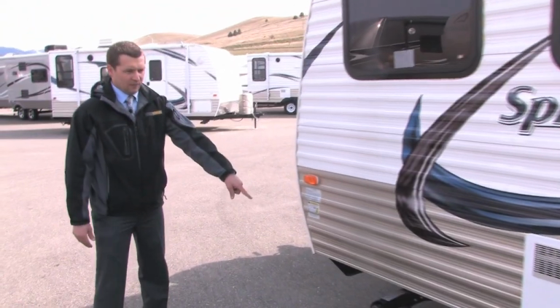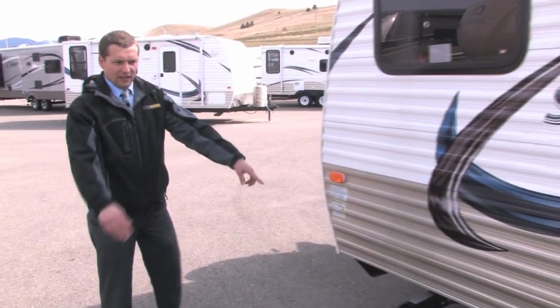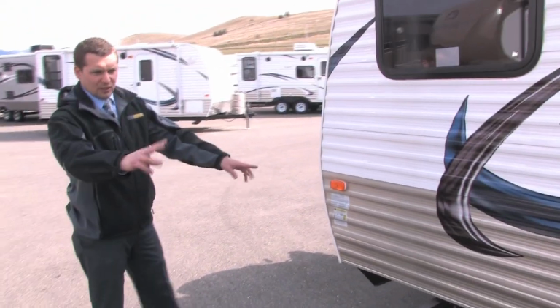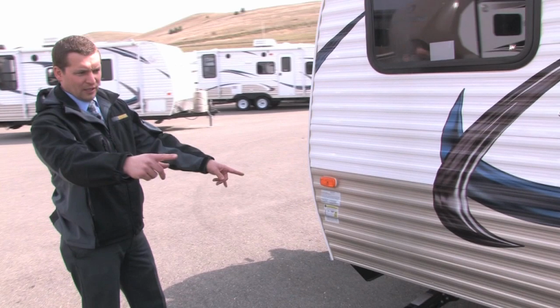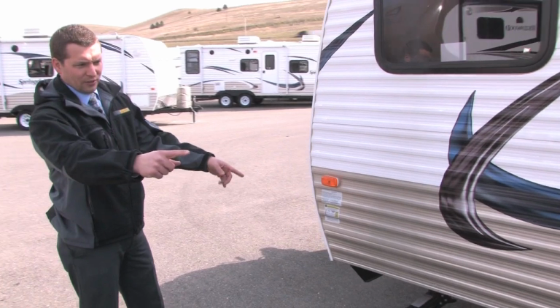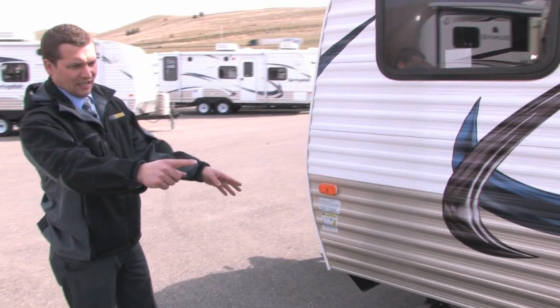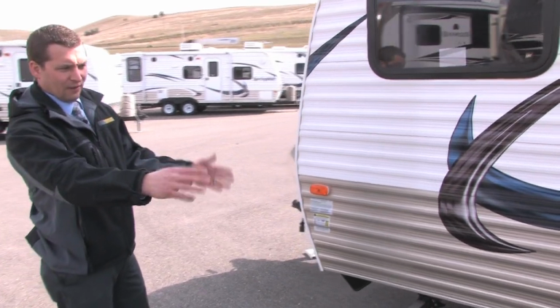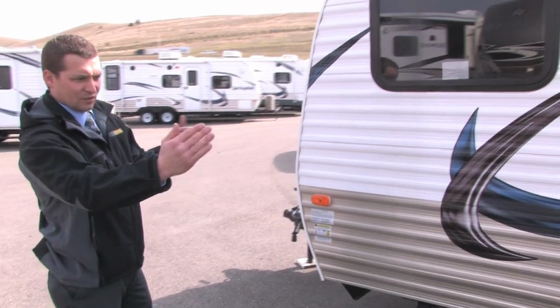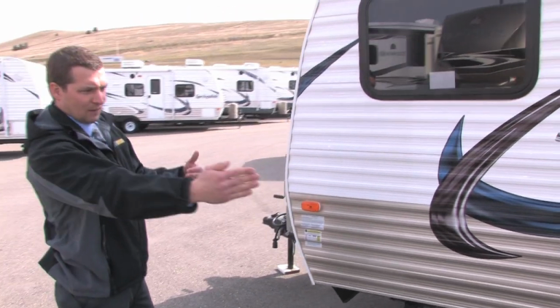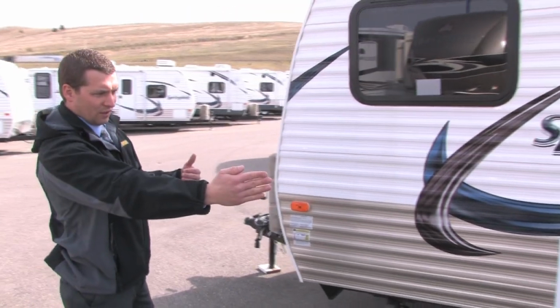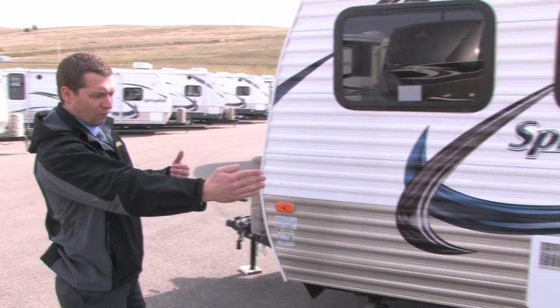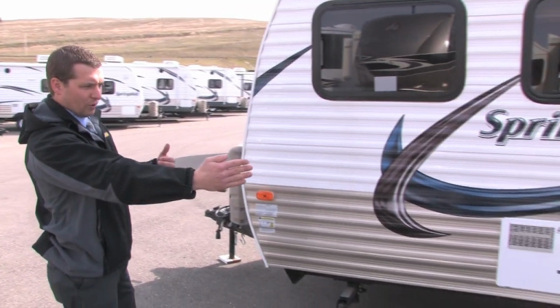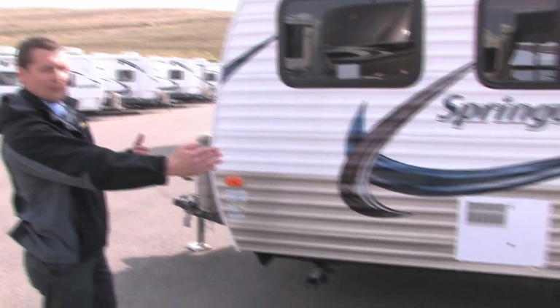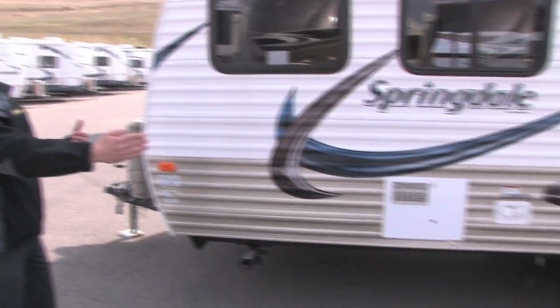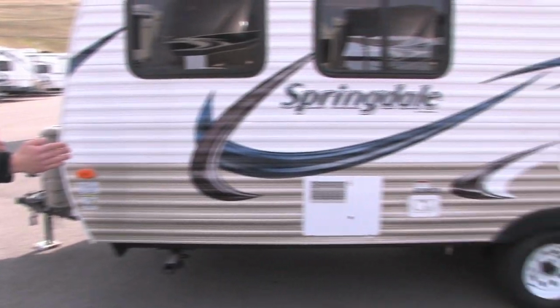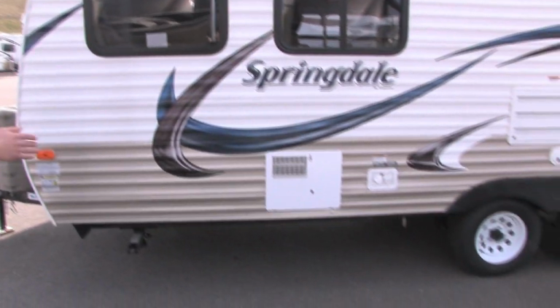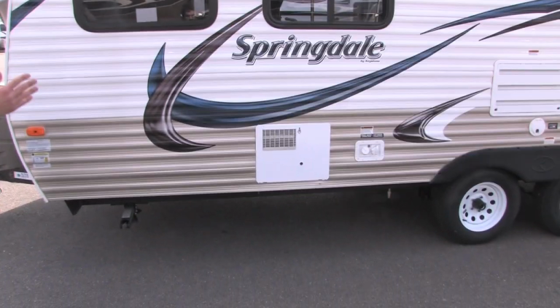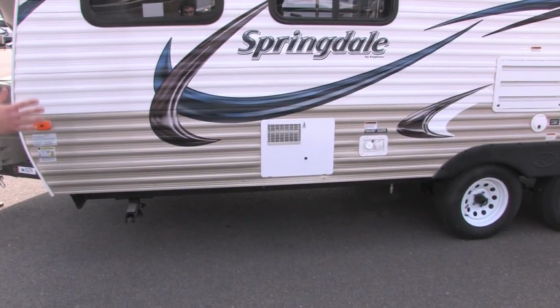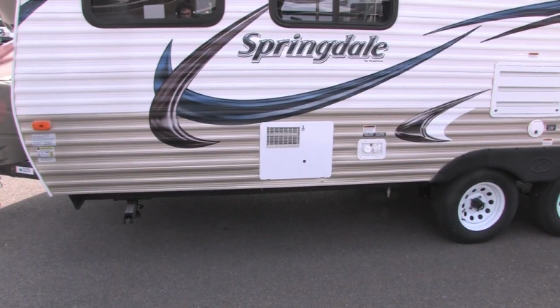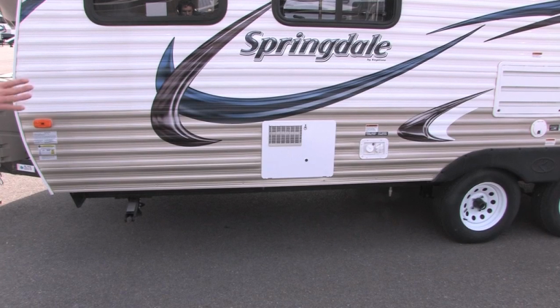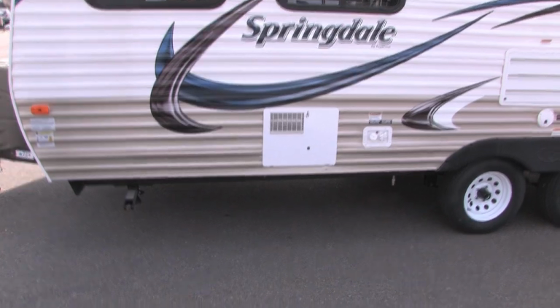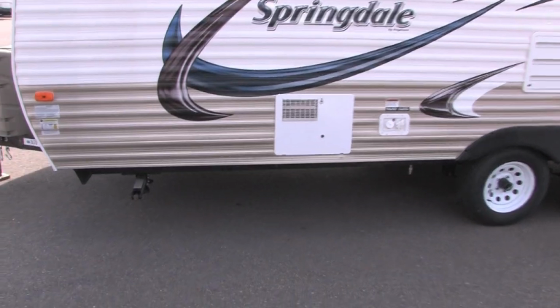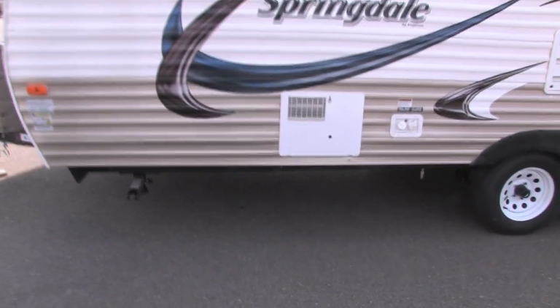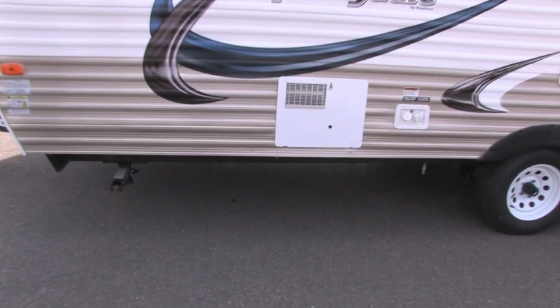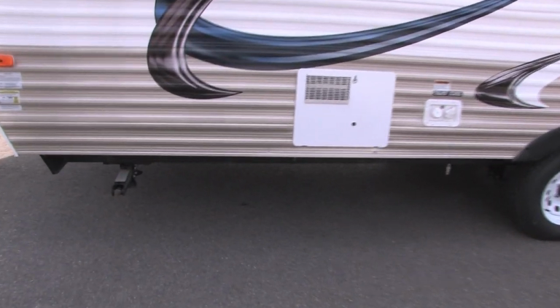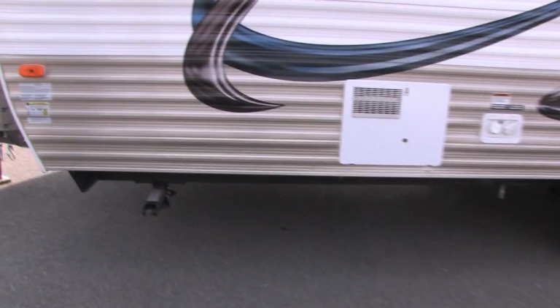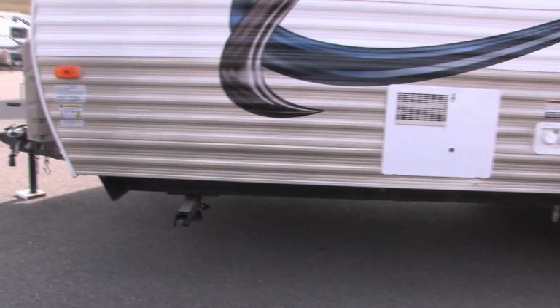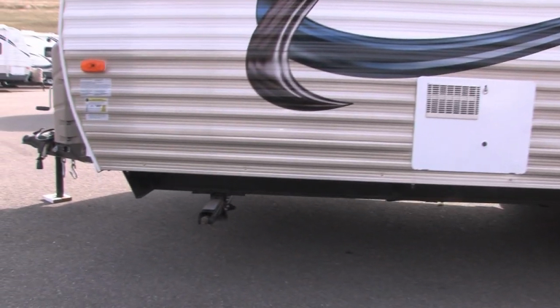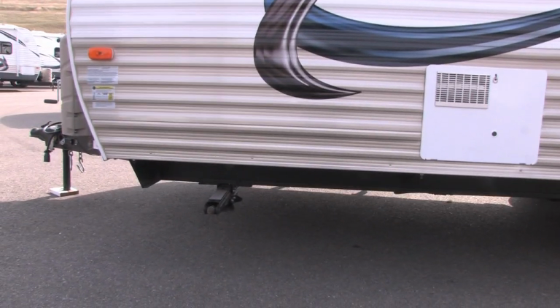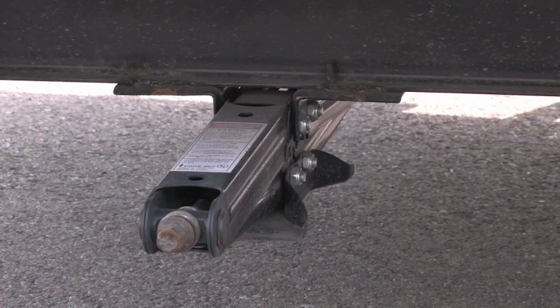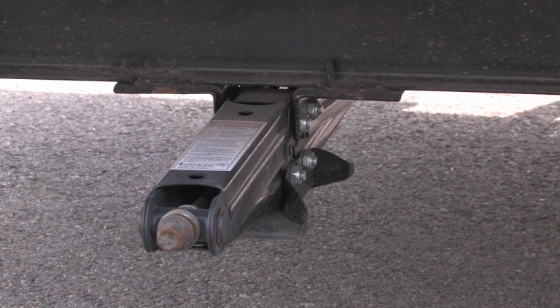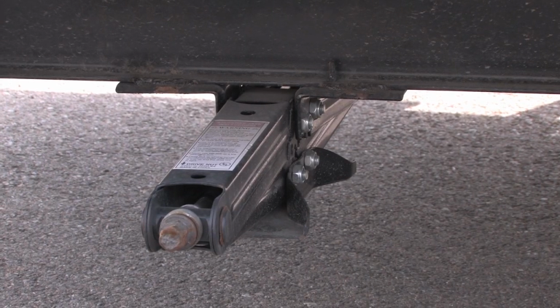Even at our special price of $13,995, it still comes with four corner stabilizer jacks. Put those down and it'll have less rocking when the trailer is parked and people are walking around on the inside.